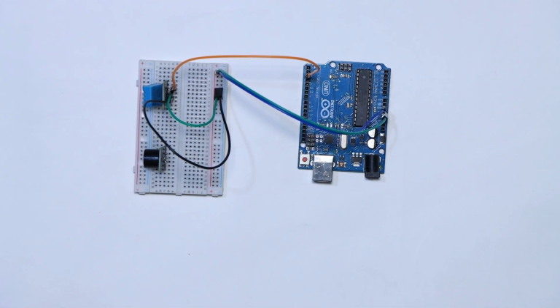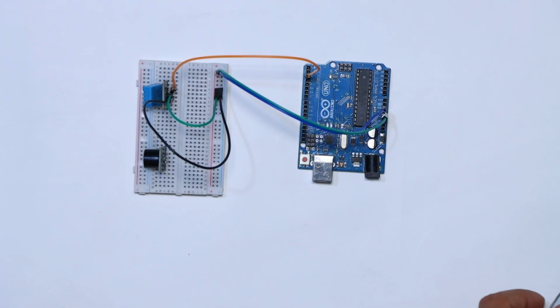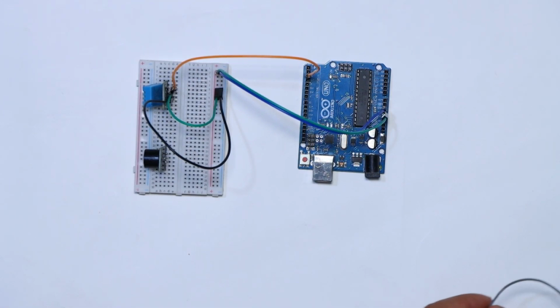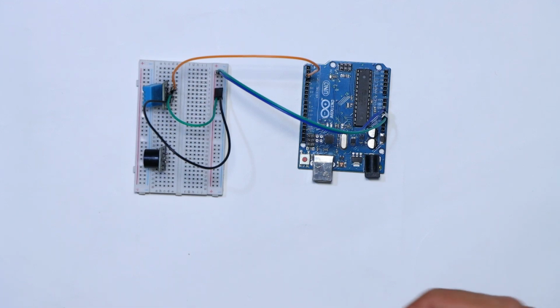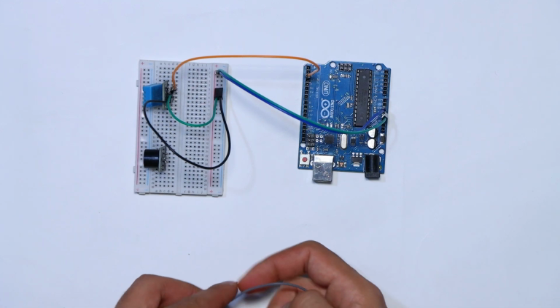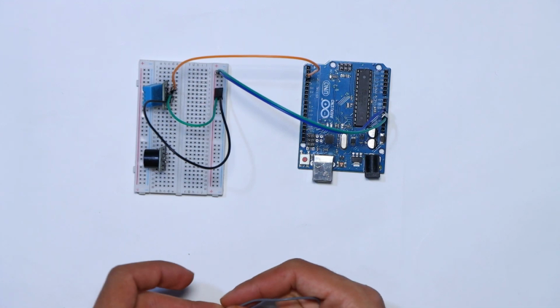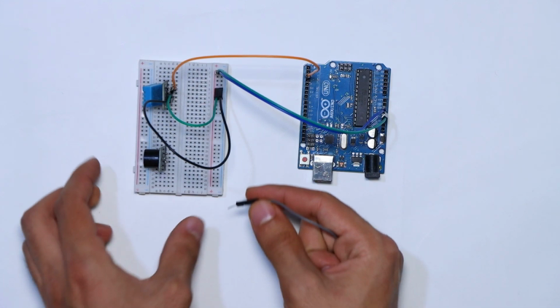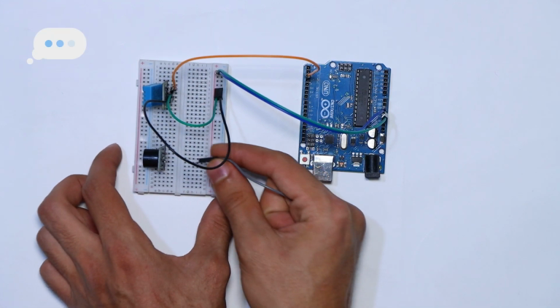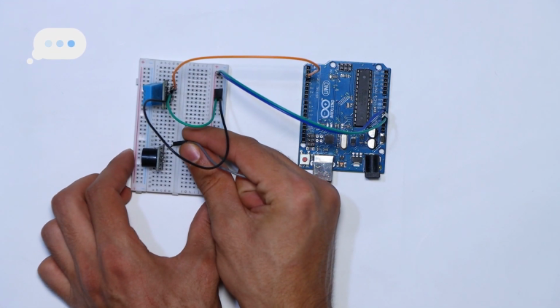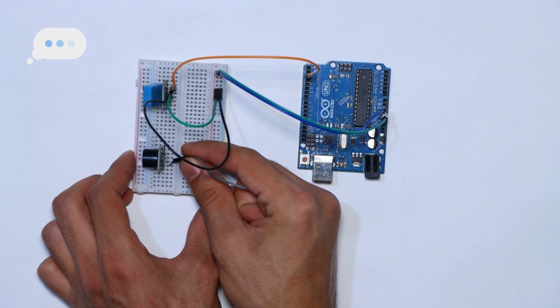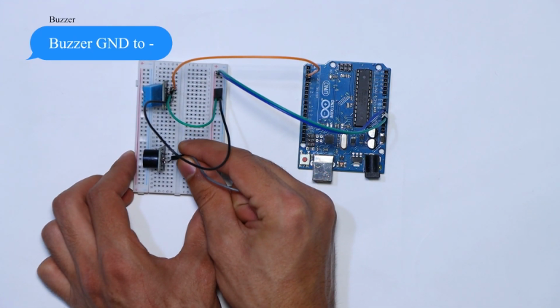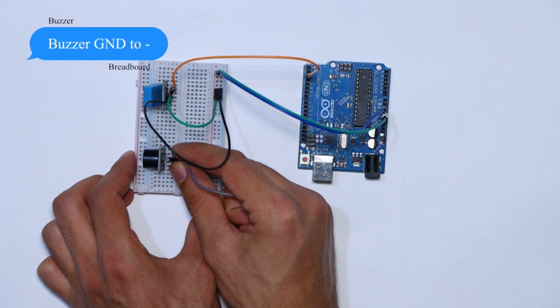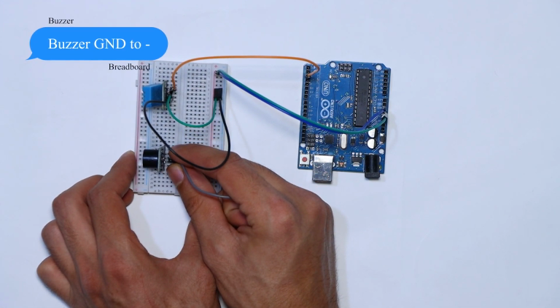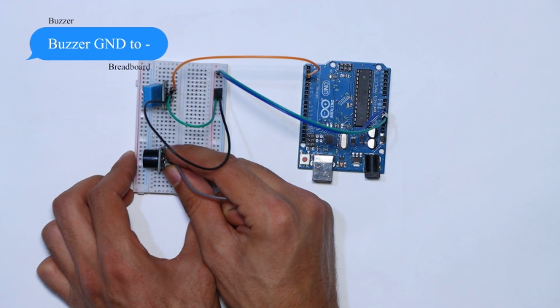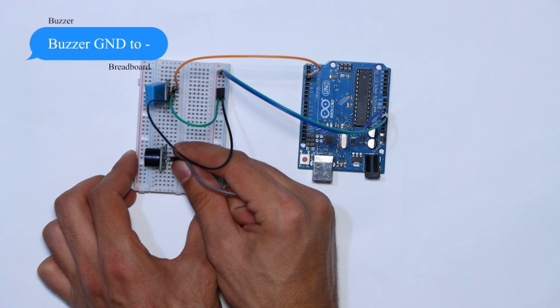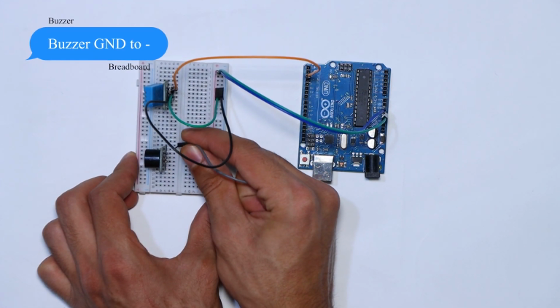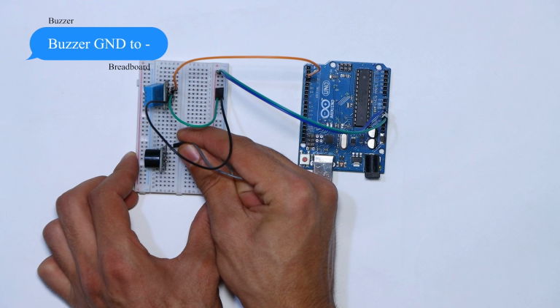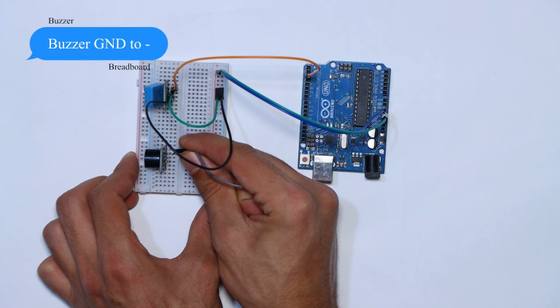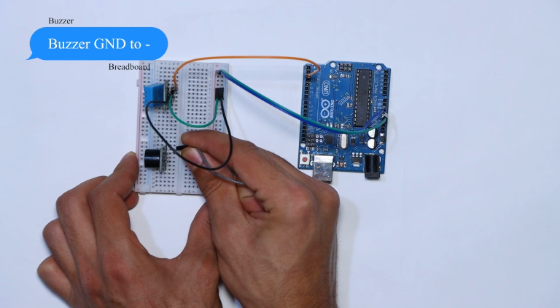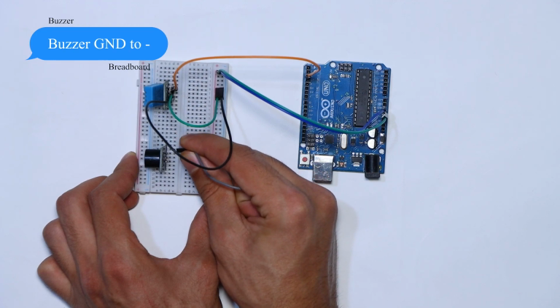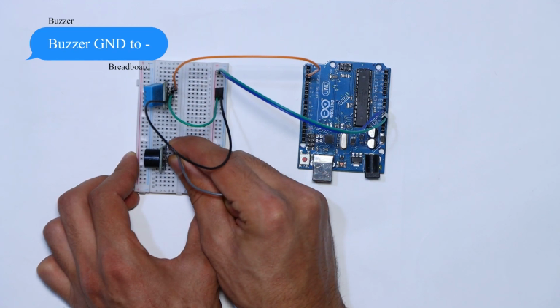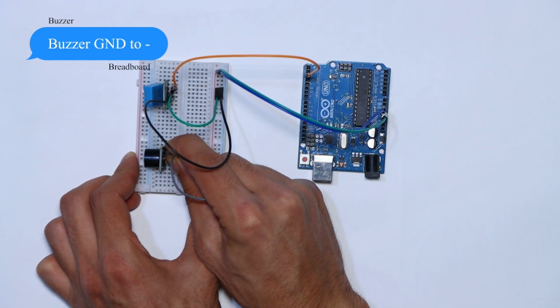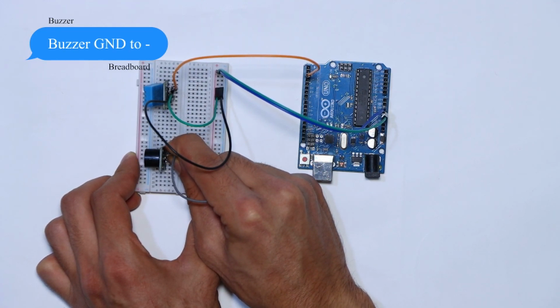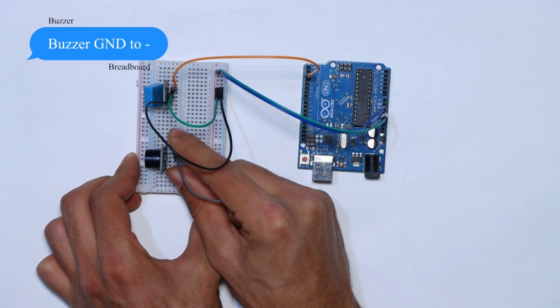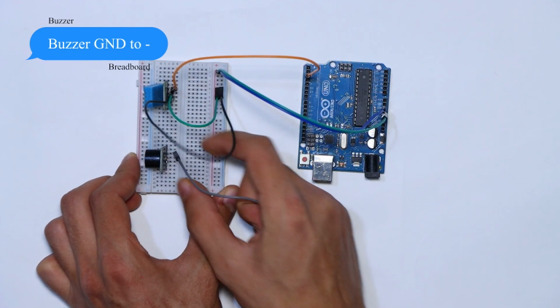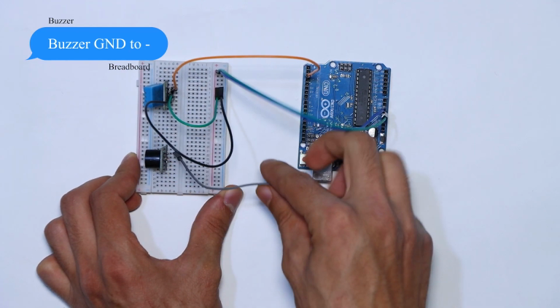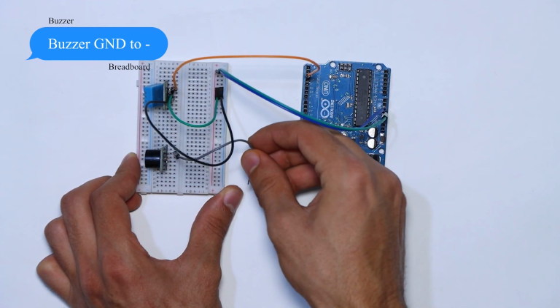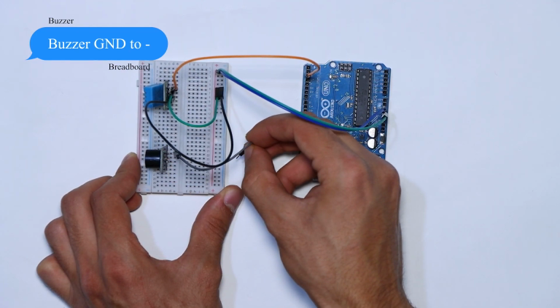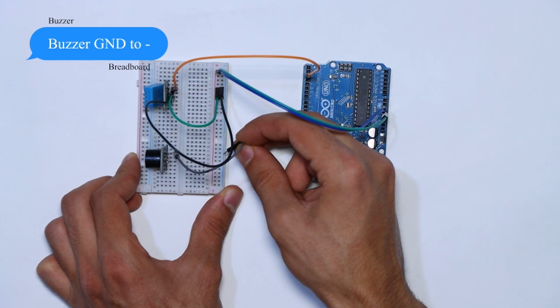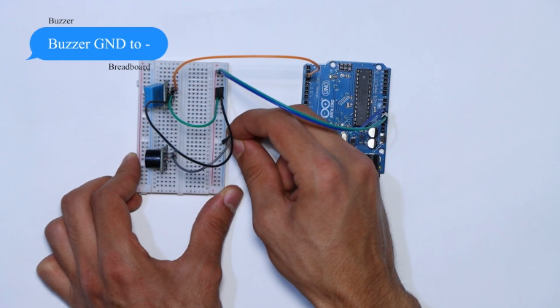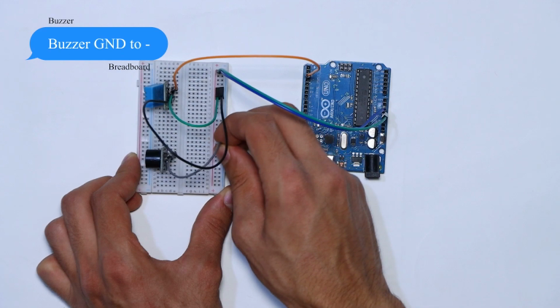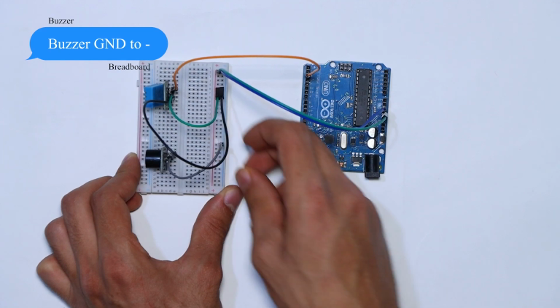As well for the buzzer, we connect the GND to the negative rail on the breadboard, the VCC to the positive rail, and the signal pin of the buzzer to pin number 8 on the Arduino Uno.